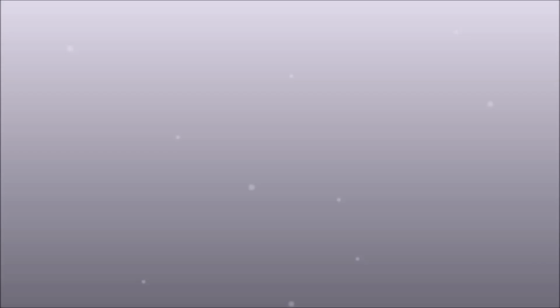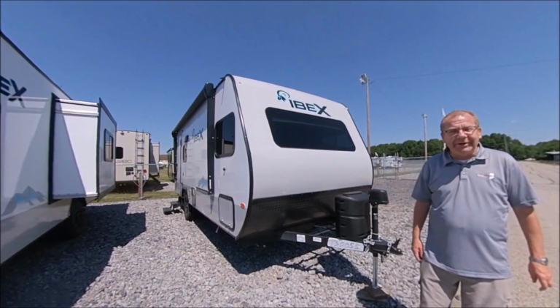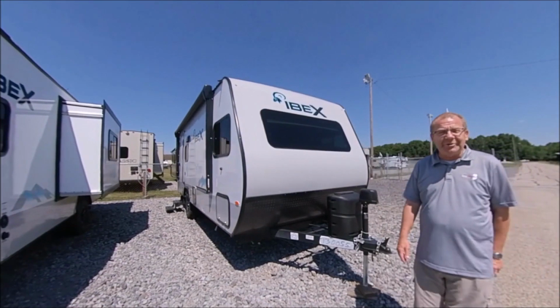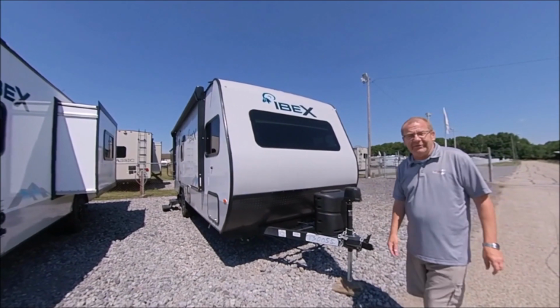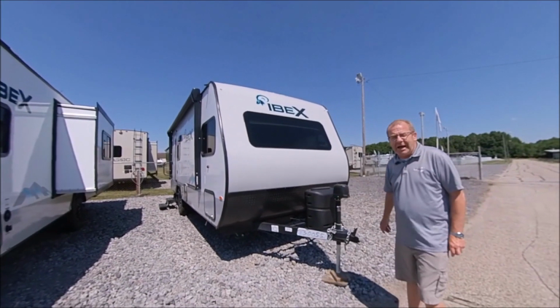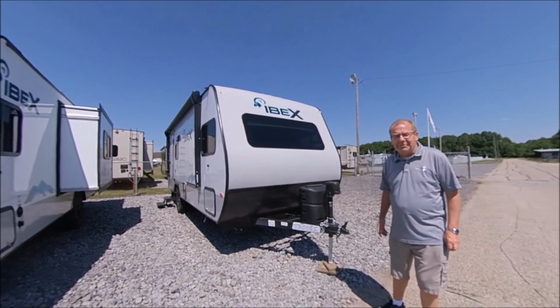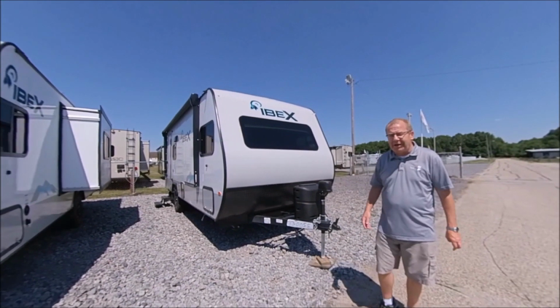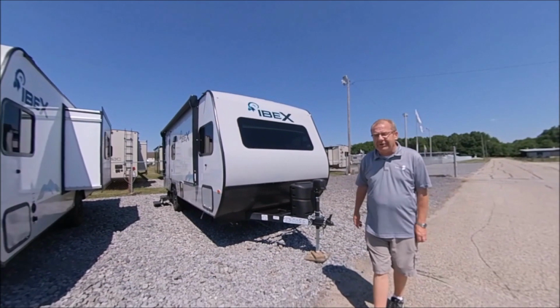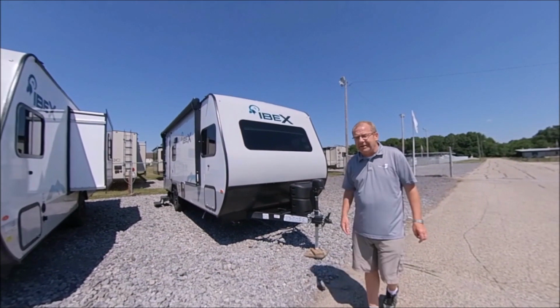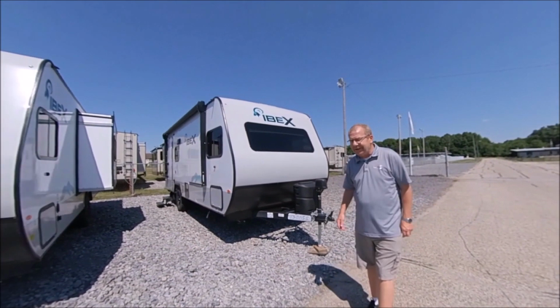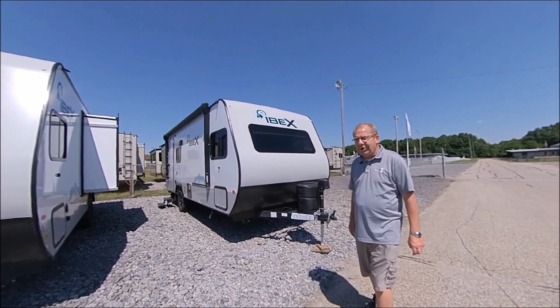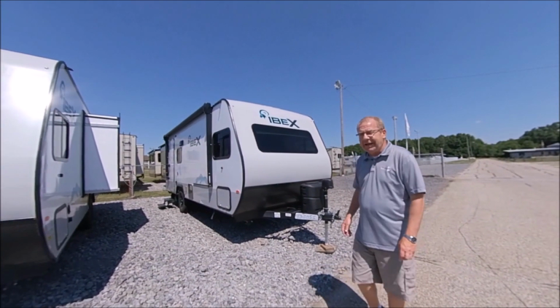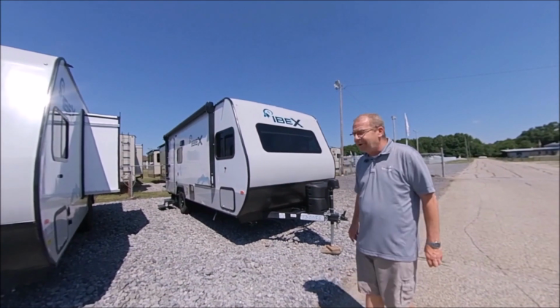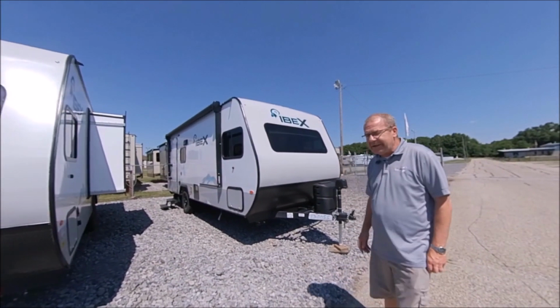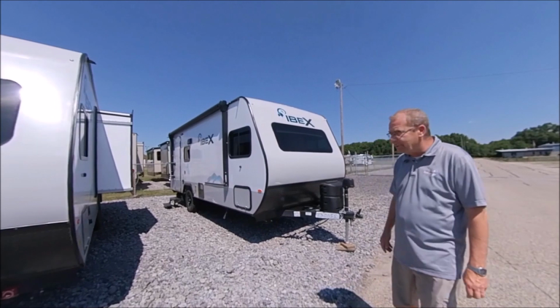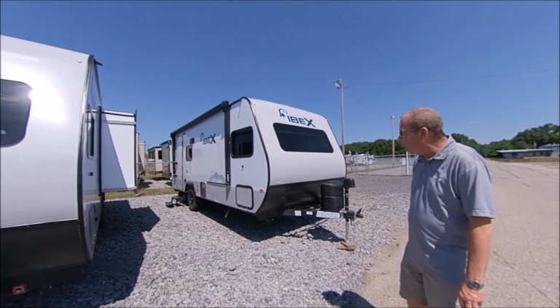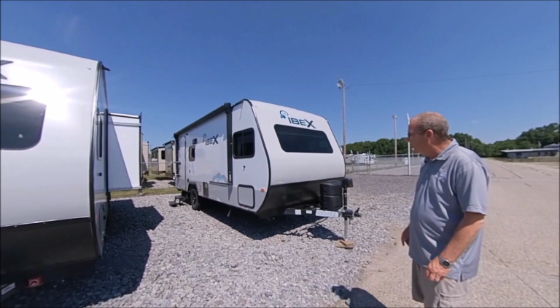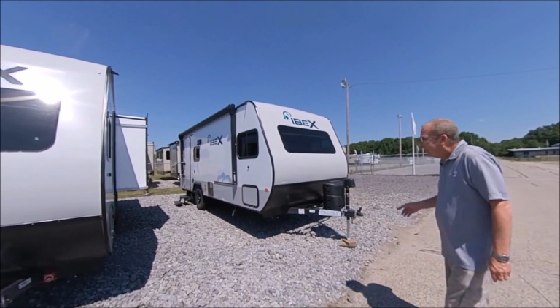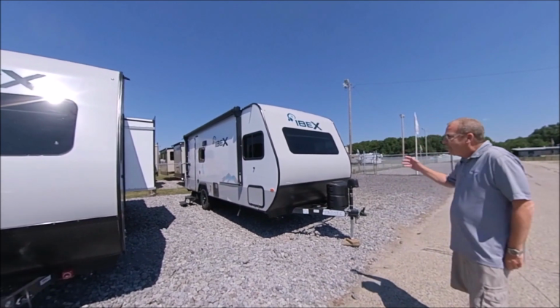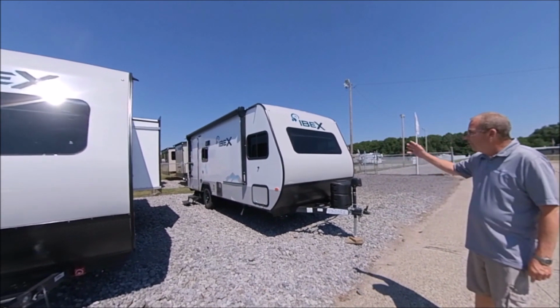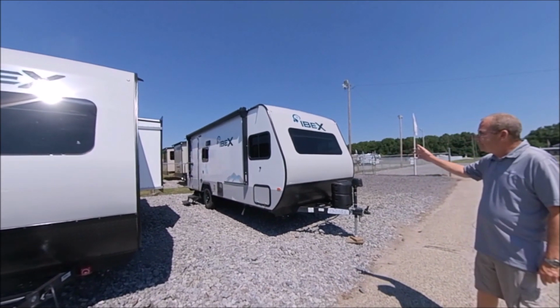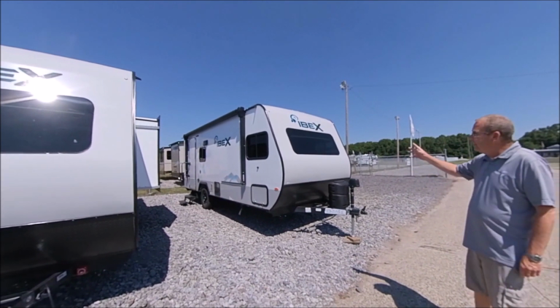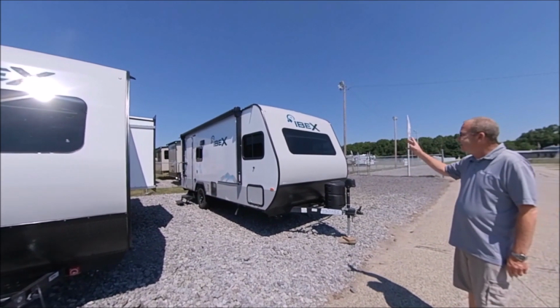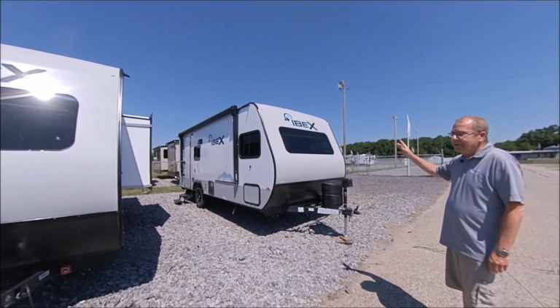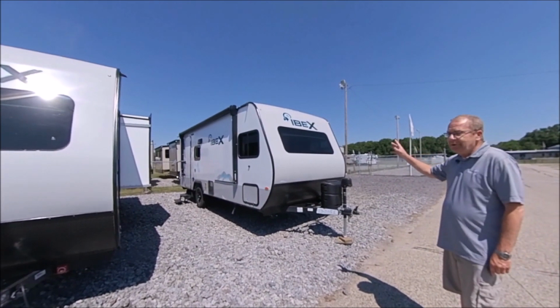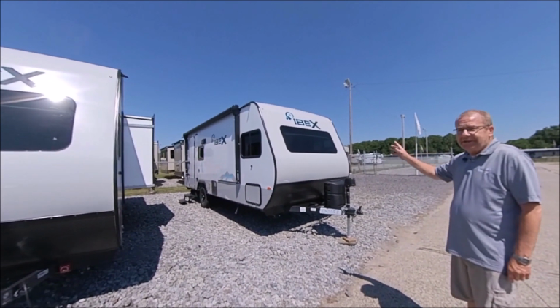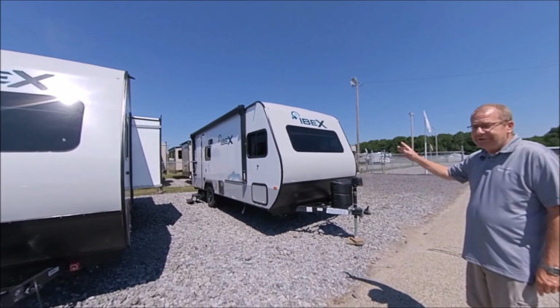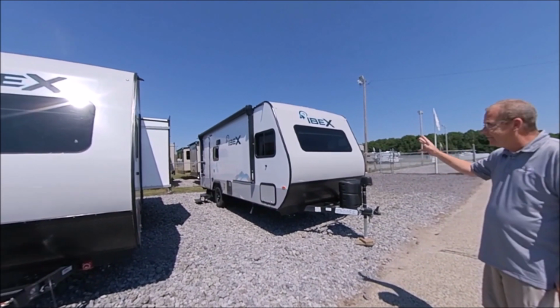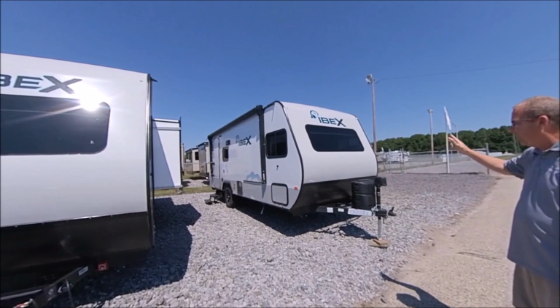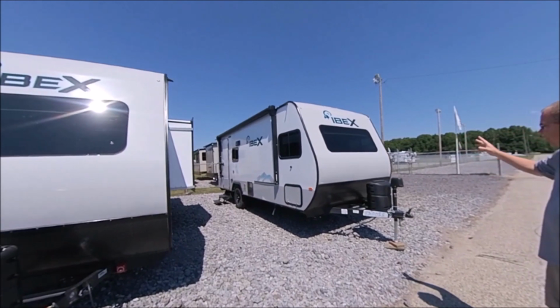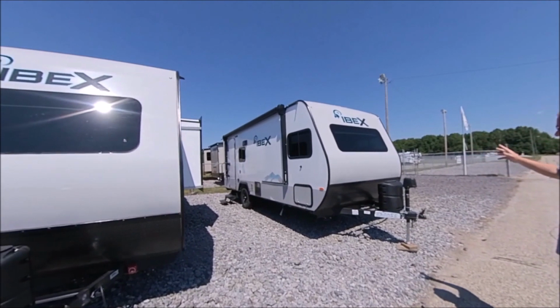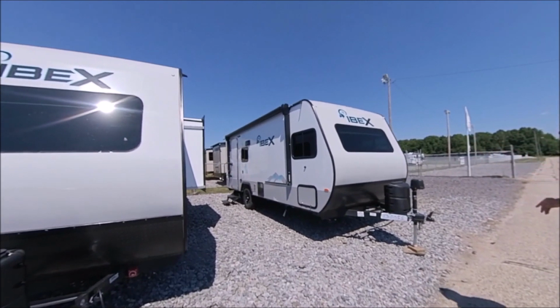Good morning, good afternoon, good evening, live from Total Value RV right here in Elkhart, Indiana, the RV capital of the world. What I wanted to show you is one of the newest additions to the Total Value RV family.